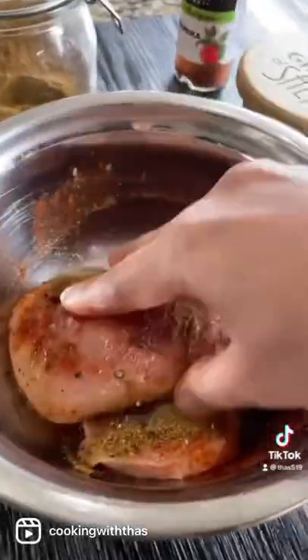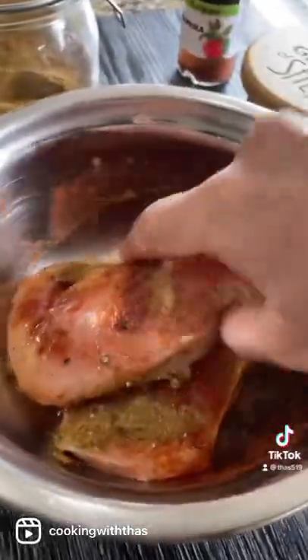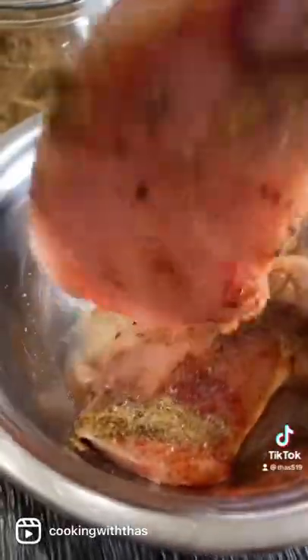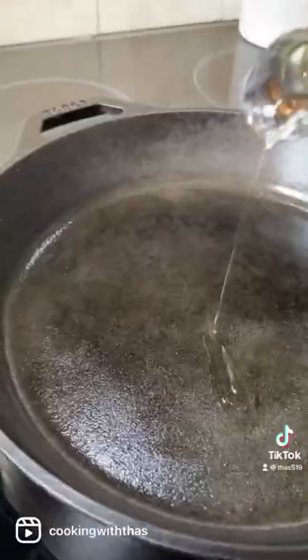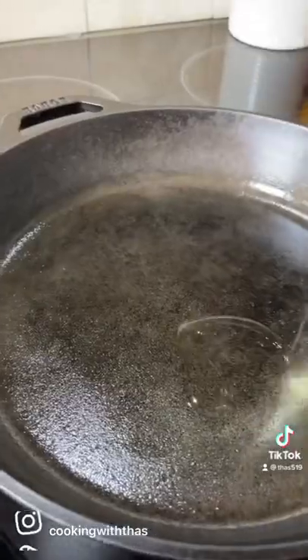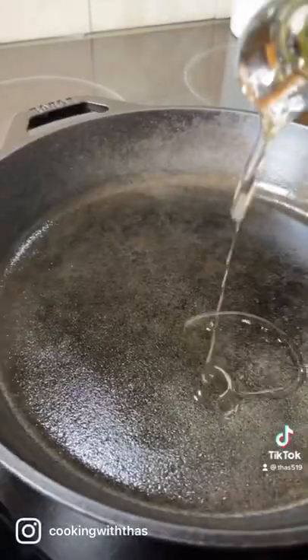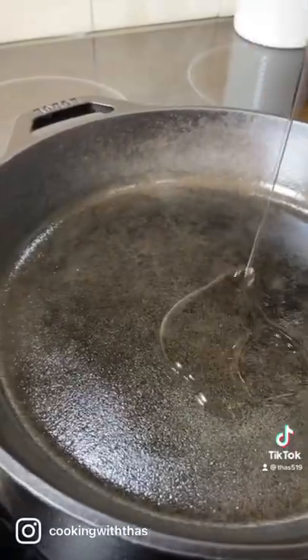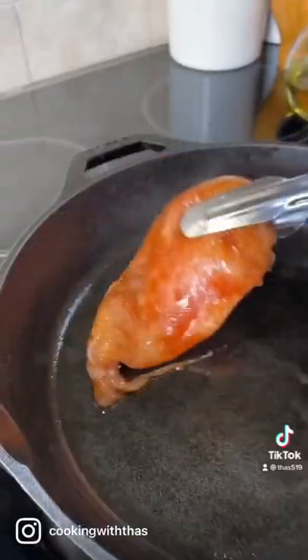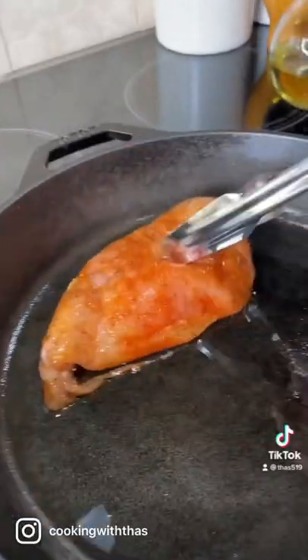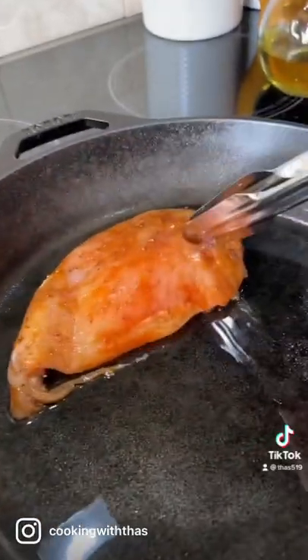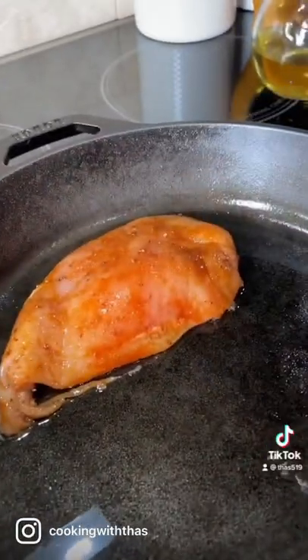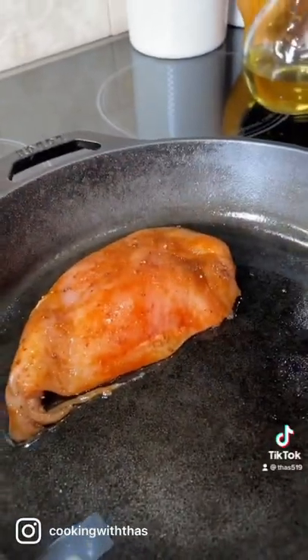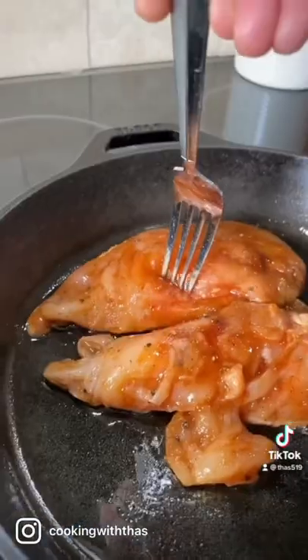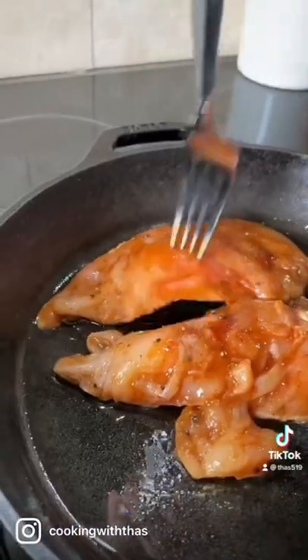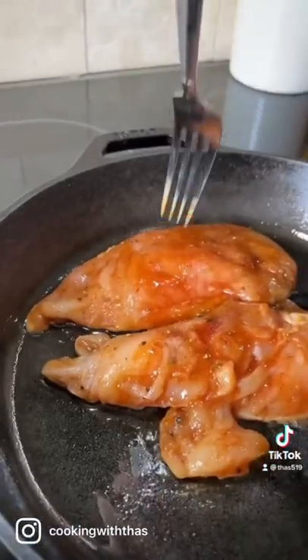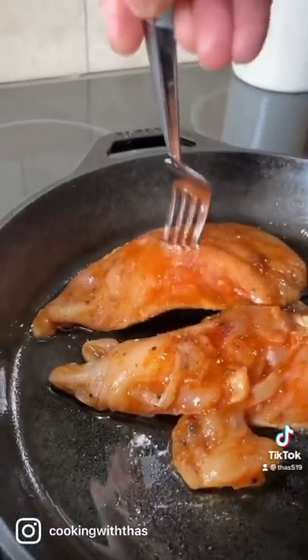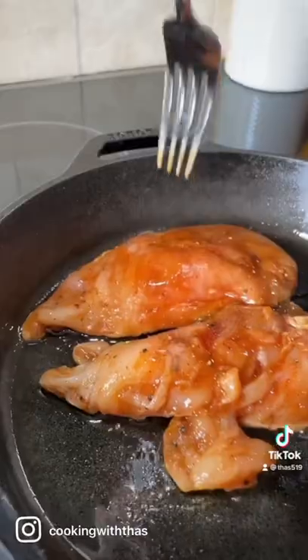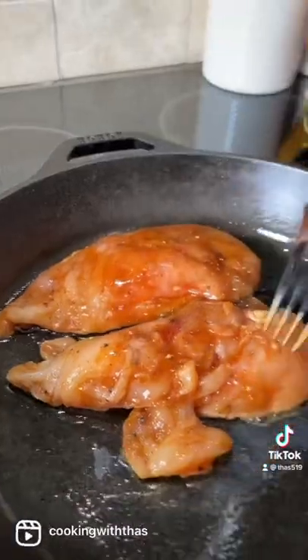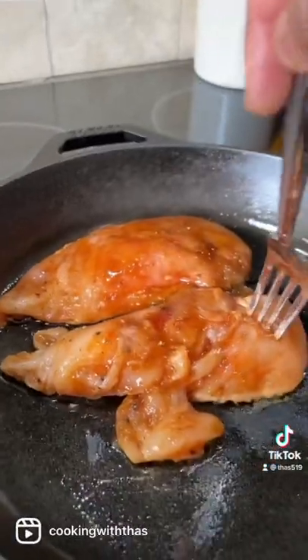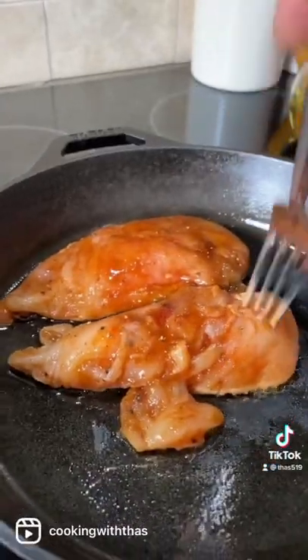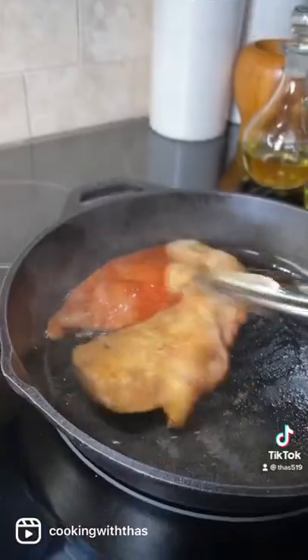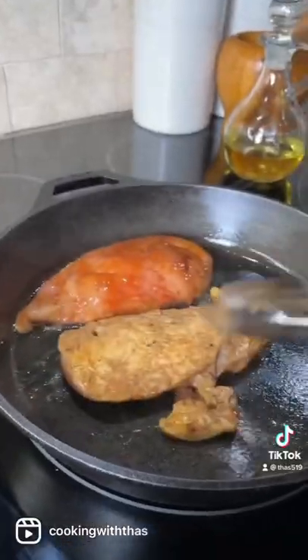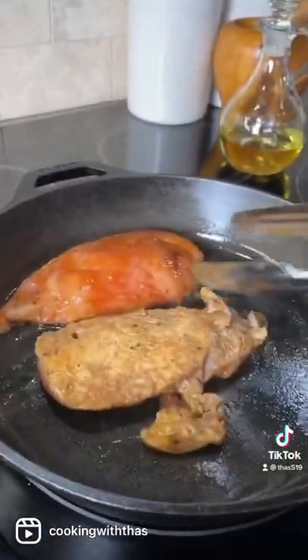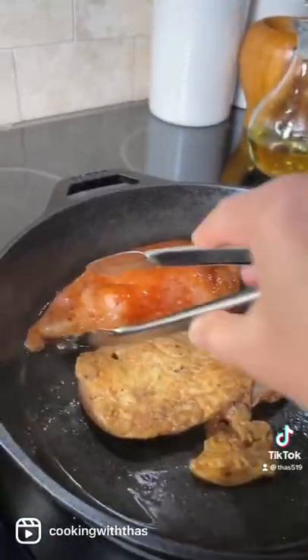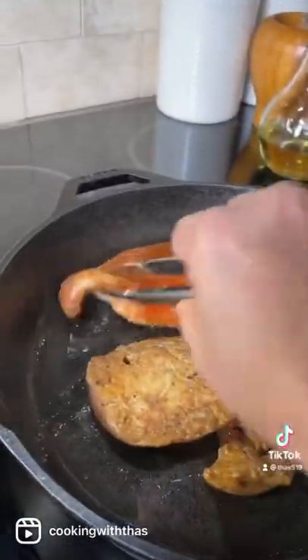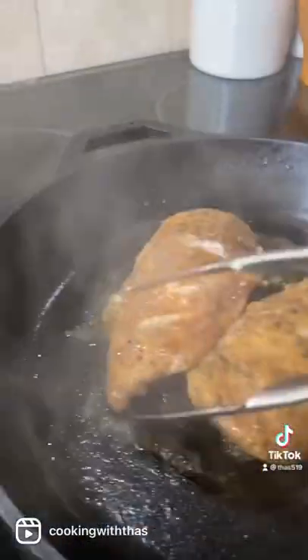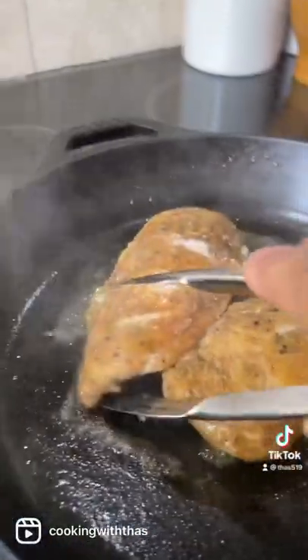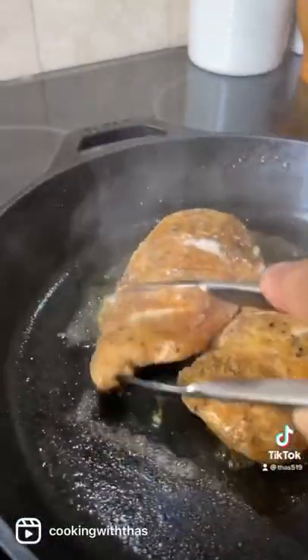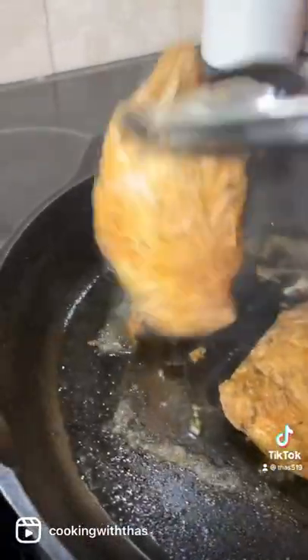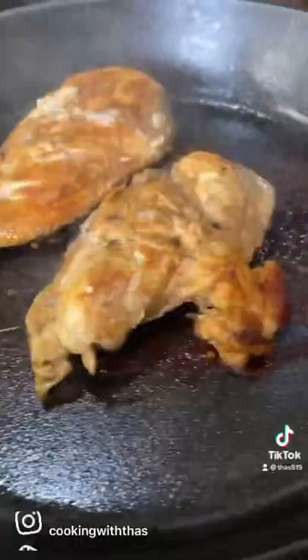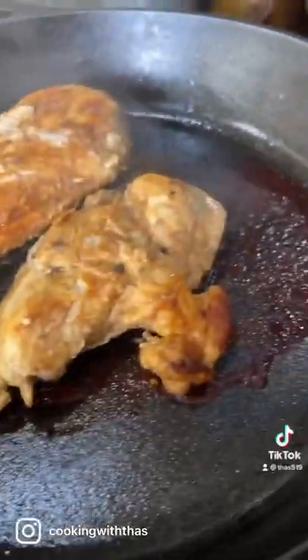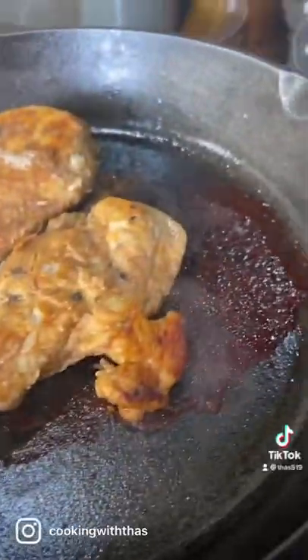I've placed a cast iron skillet over medium heat. Add some oil. Place the chicken. Here's a trick that I do — I poke the chicken with a fork. Ouch! But it works well. The inside will cook faster. Flip it over a few times and let it turn golden brown.